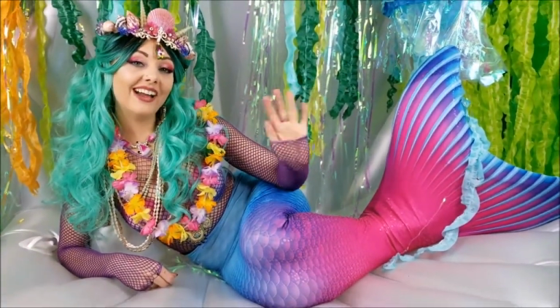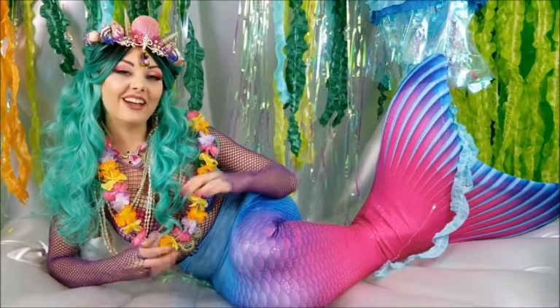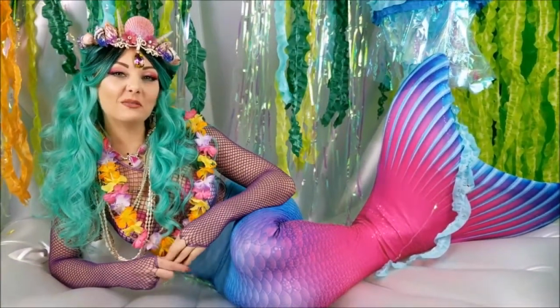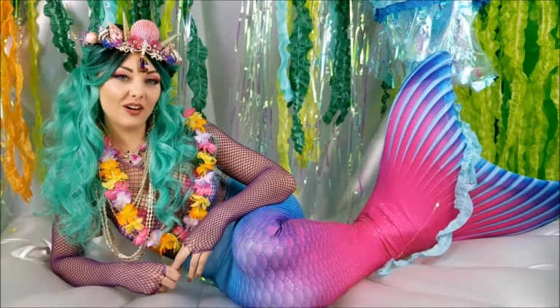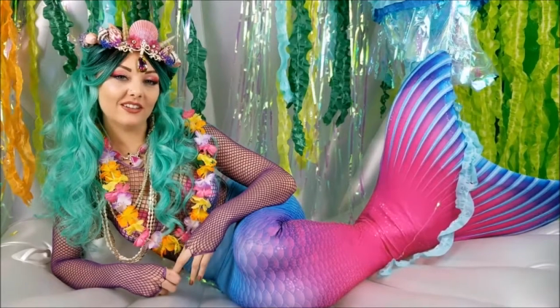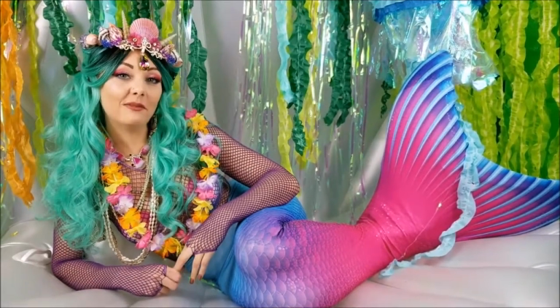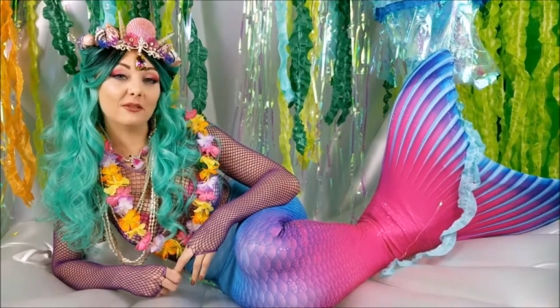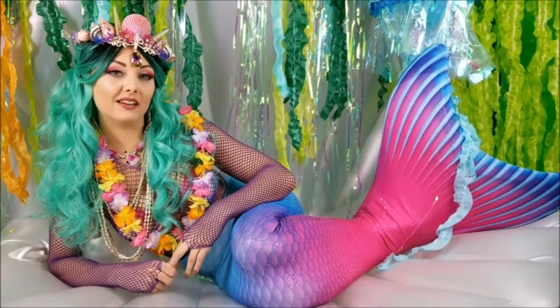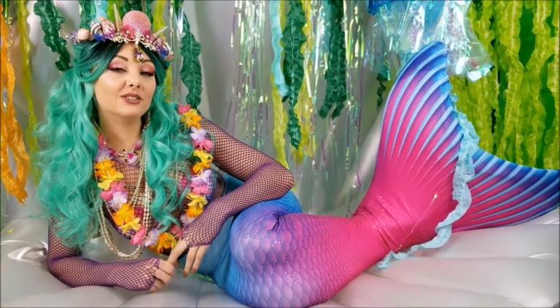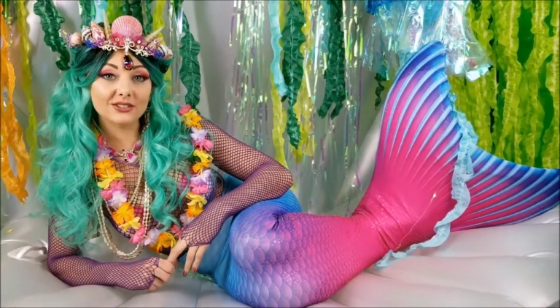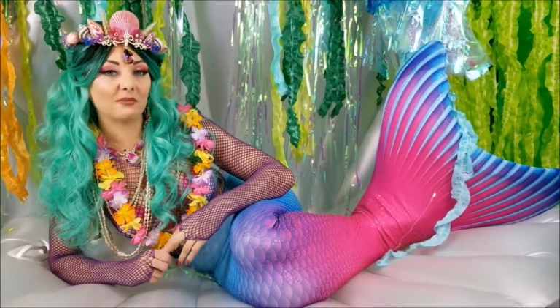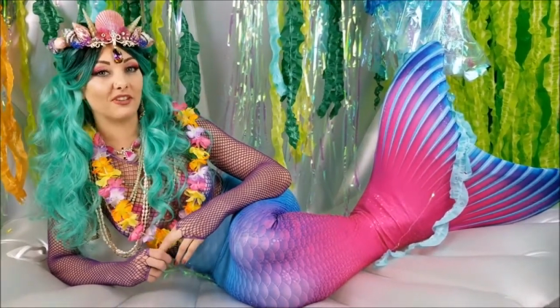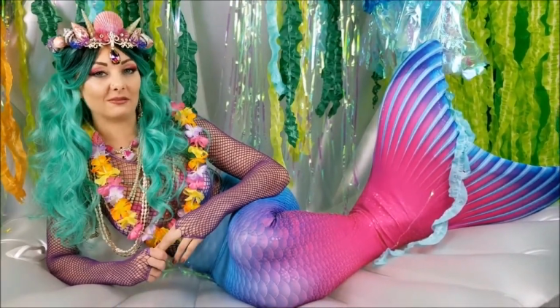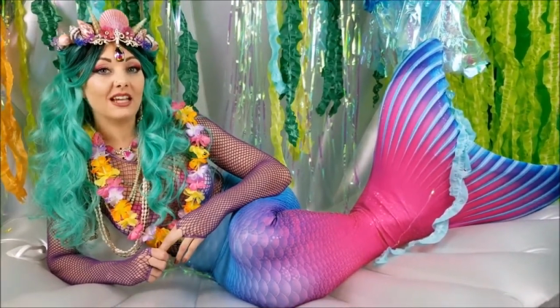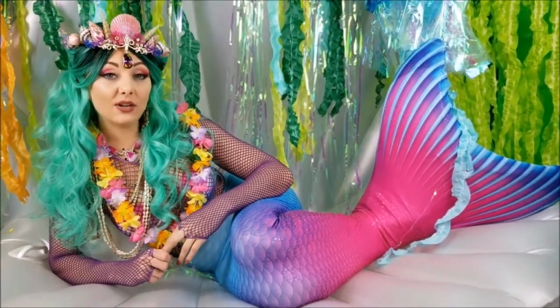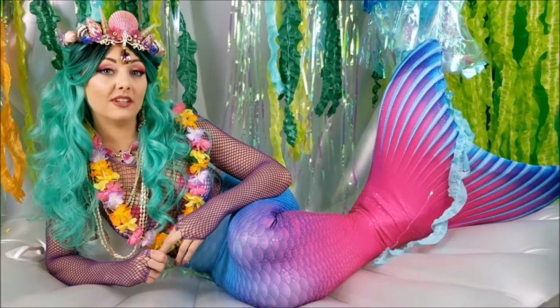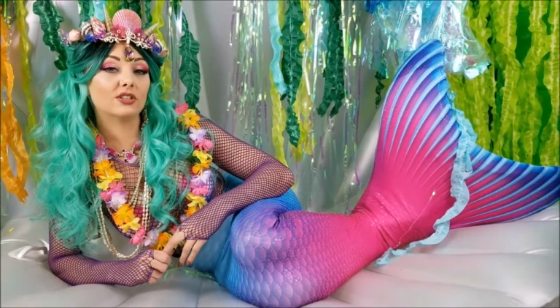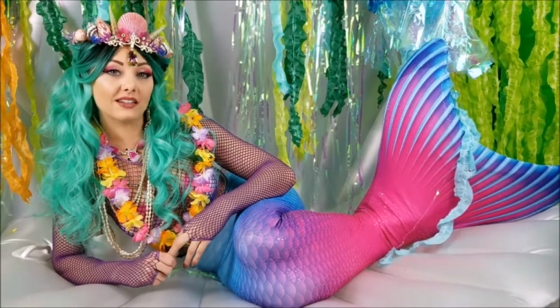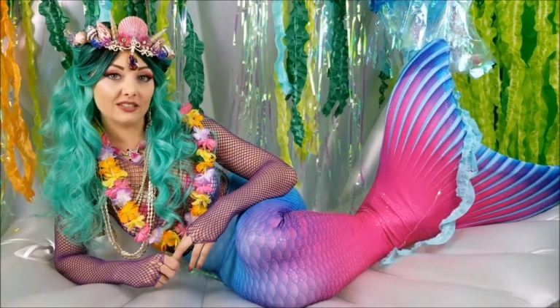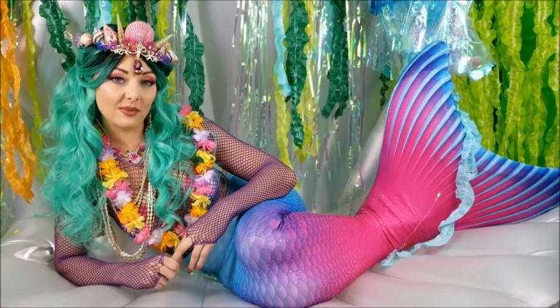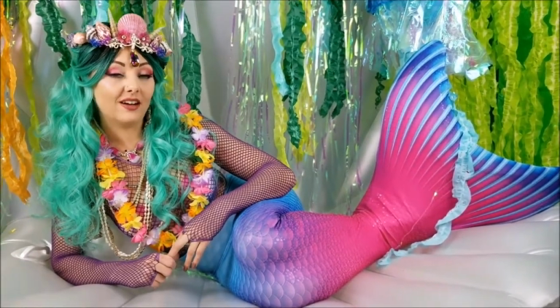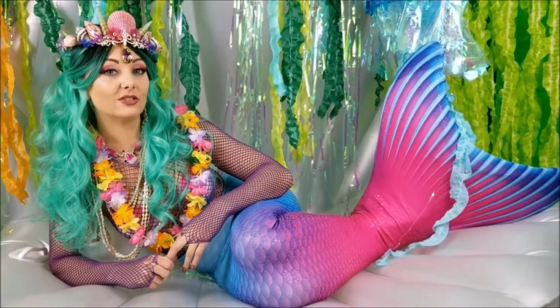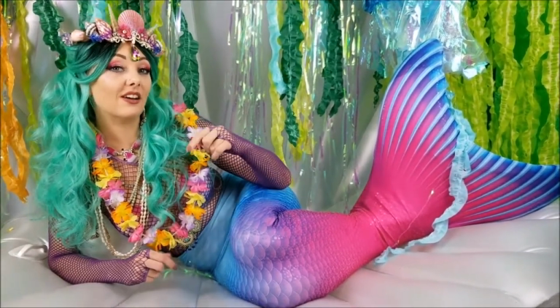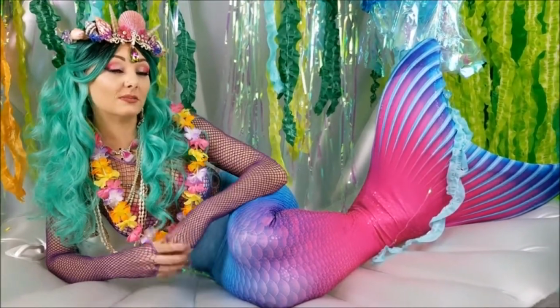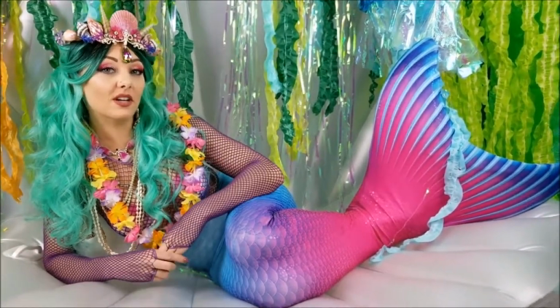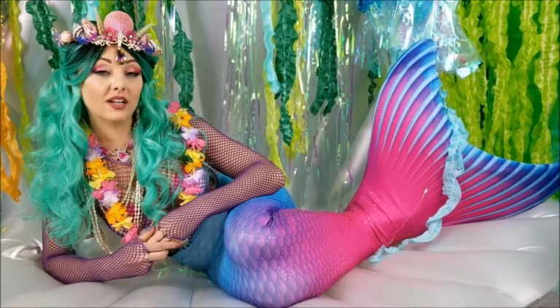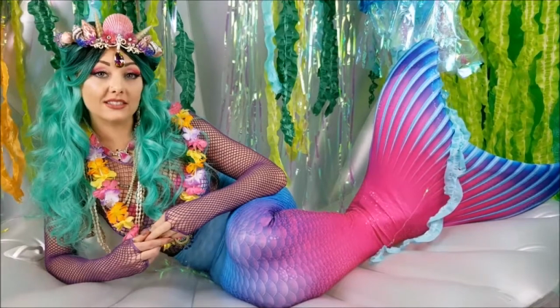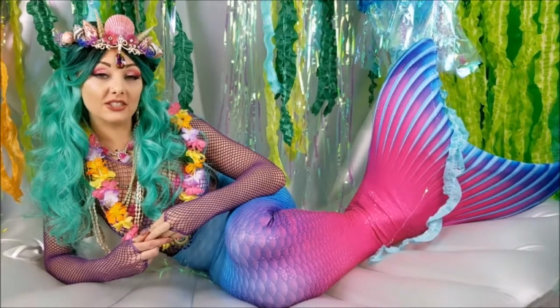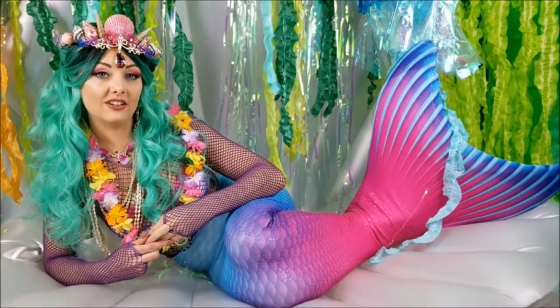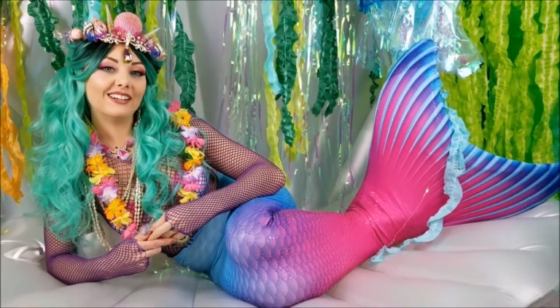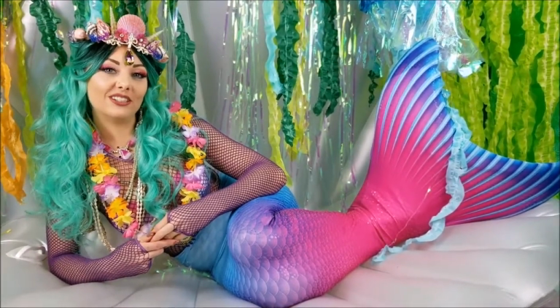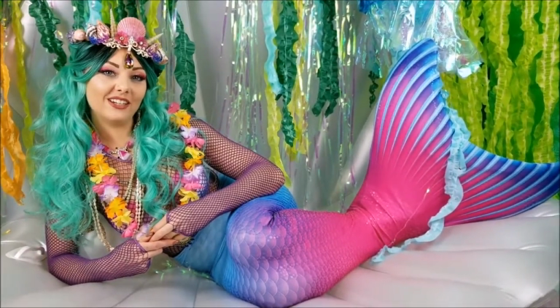Hi there, and welcome to Poliwag Lagoon. I'm Felina the Mermaid. I like to read stories and play with fun games. If you like watching my videos, you can go ahead and click the red subscribe button. Also, you can leave down in the comments below what else you'd like to see on my channel. Go ahead and enjoy the rest of the video.